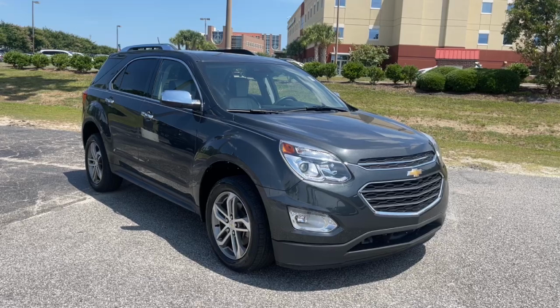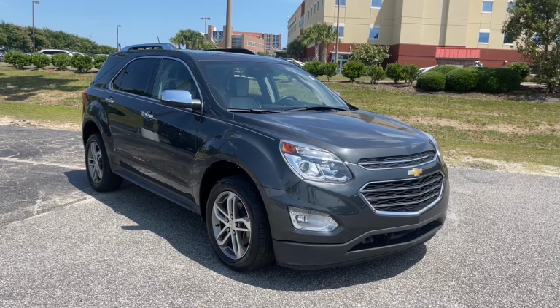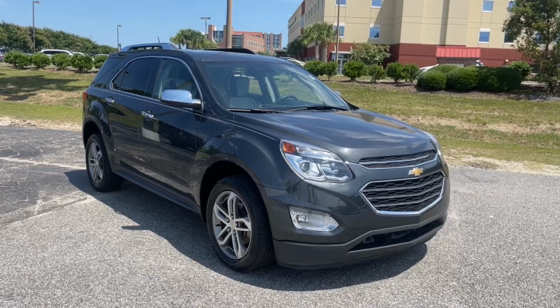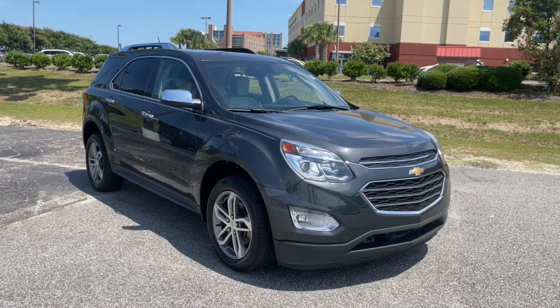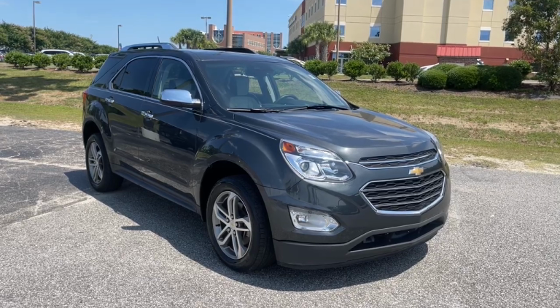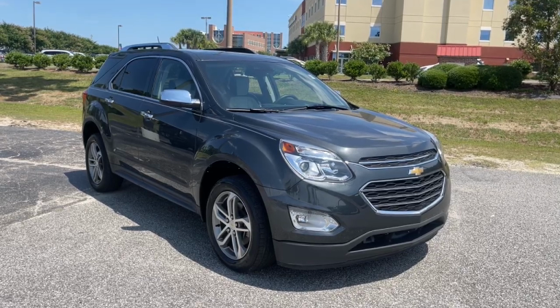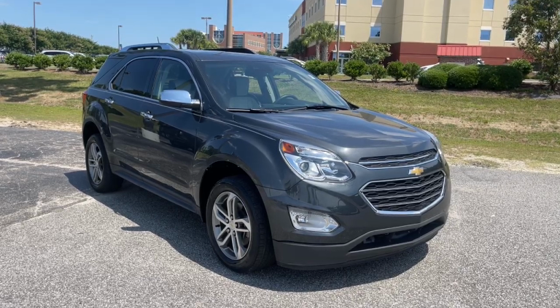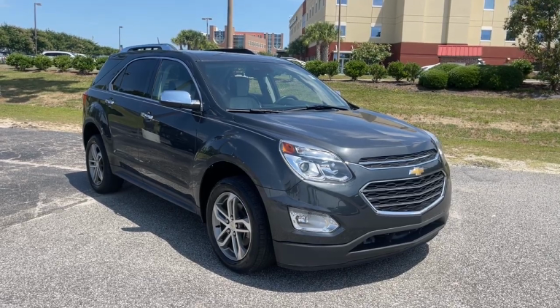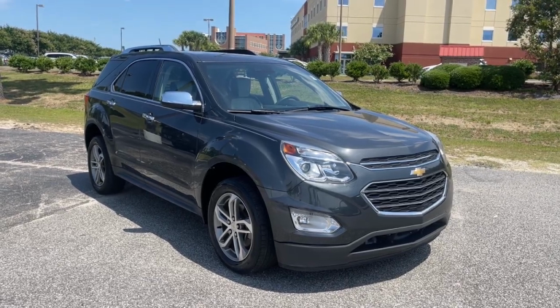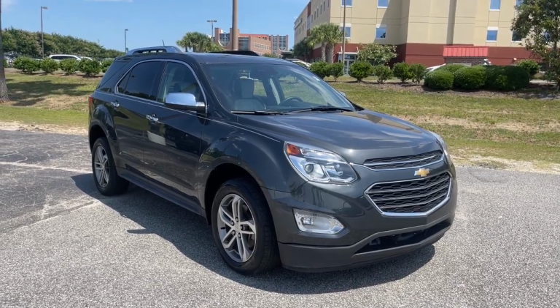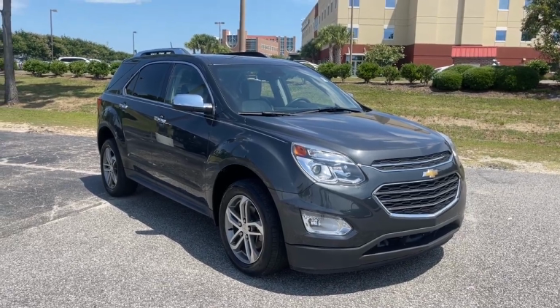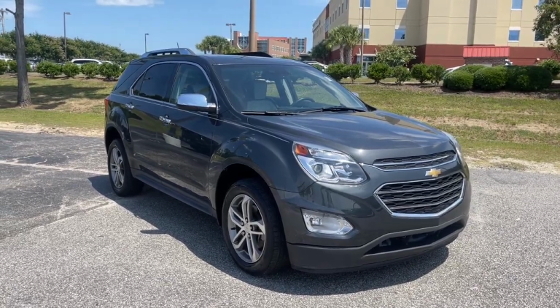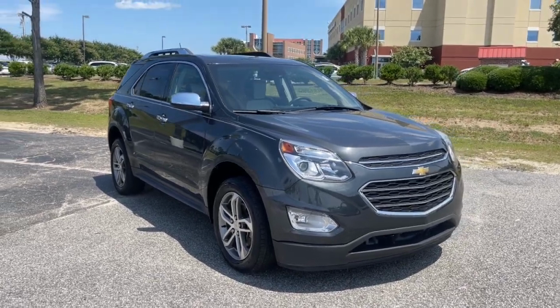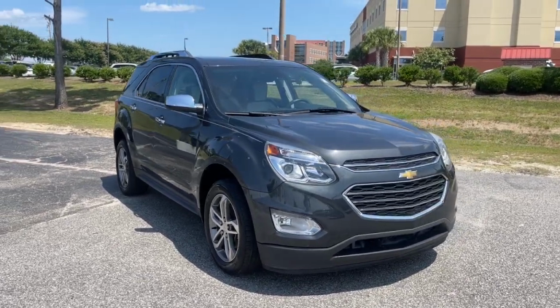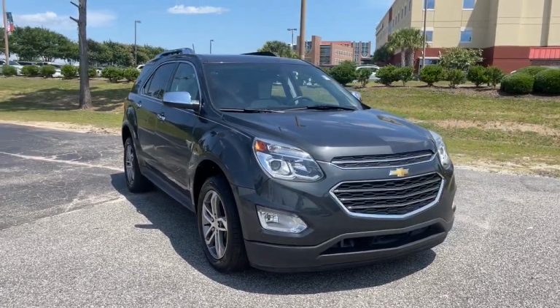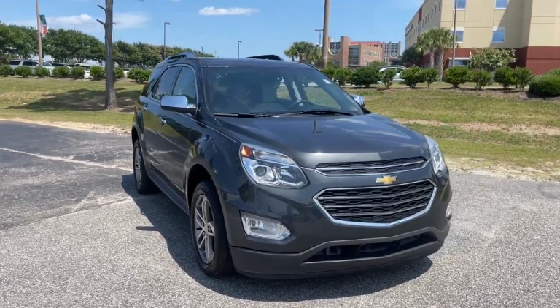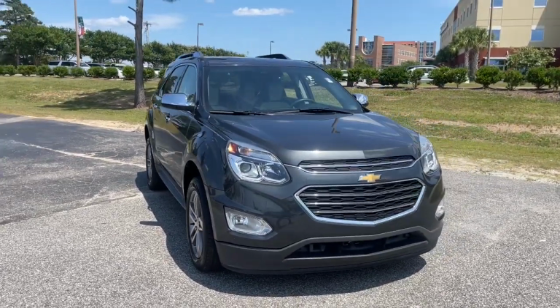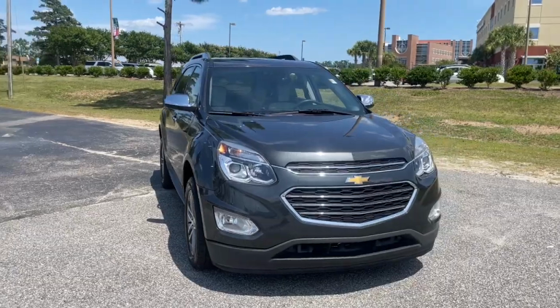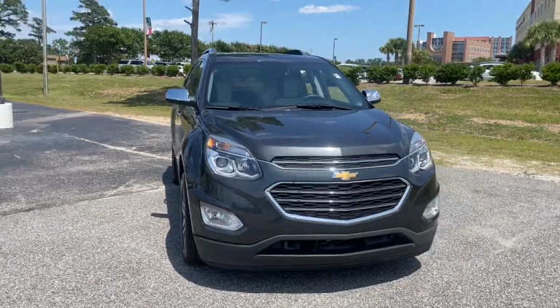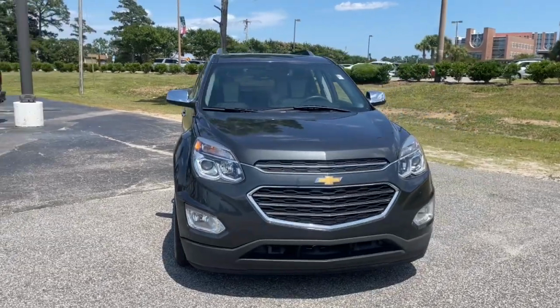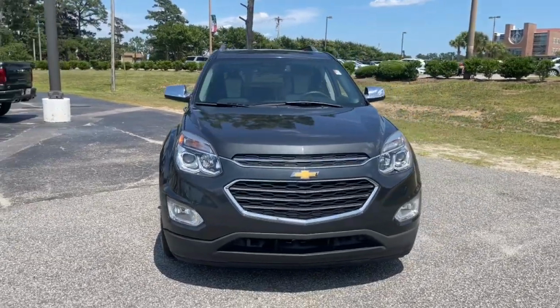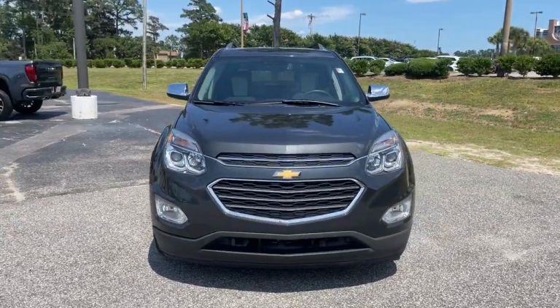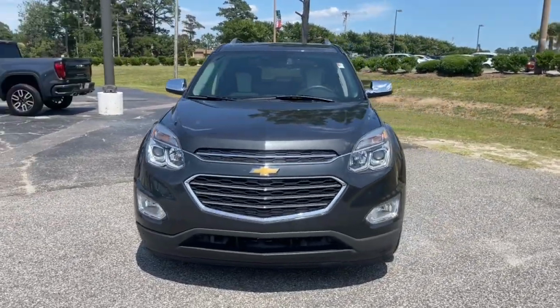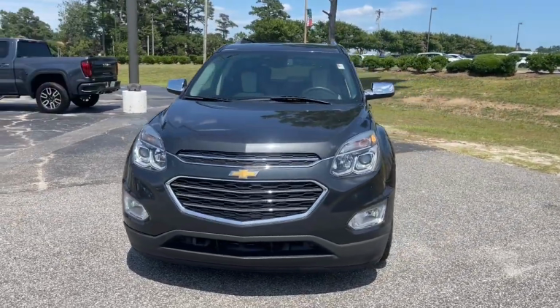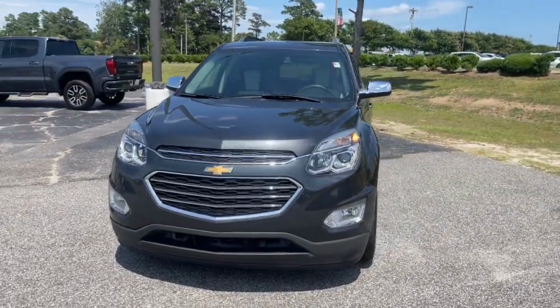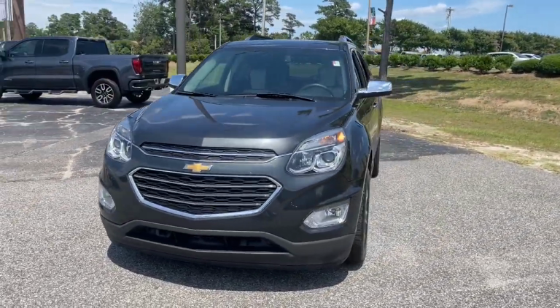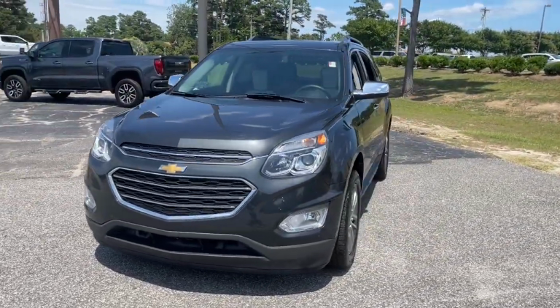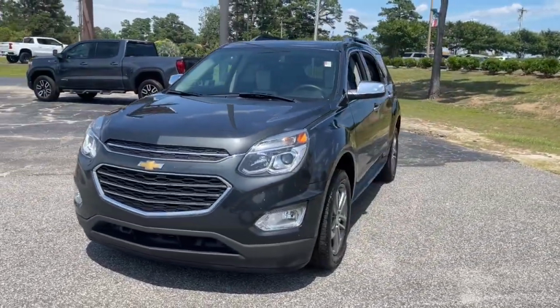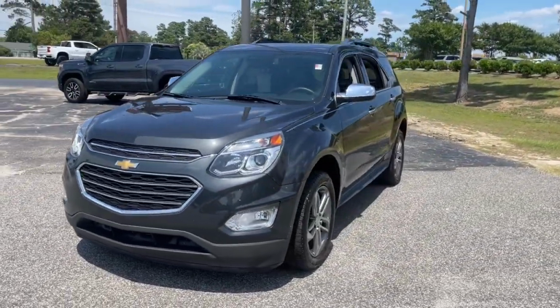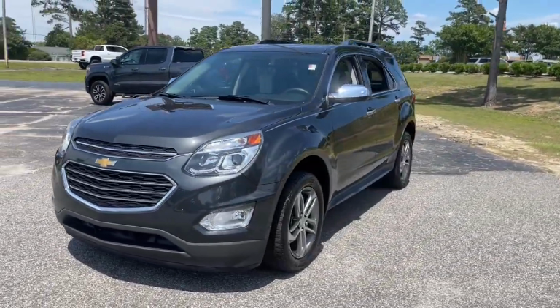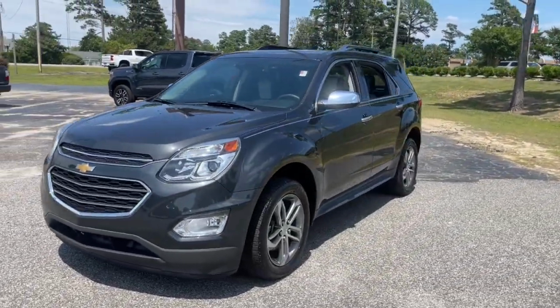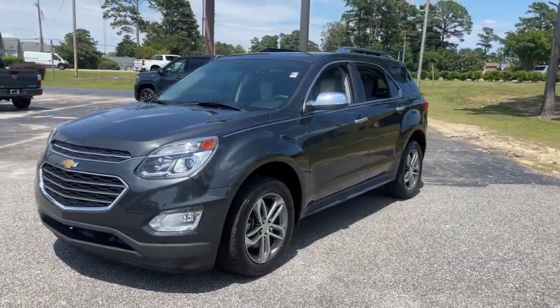Get a feel for the 2017 Chevrolet Equinox. With less than 50,000 miles on the odometer, this vehicle provides excellent value.